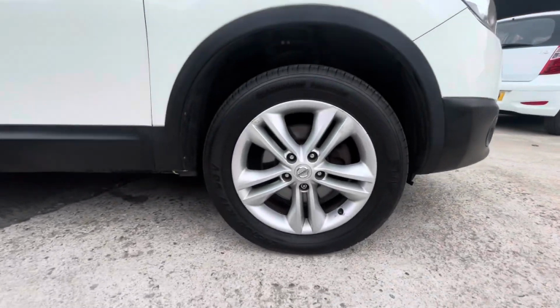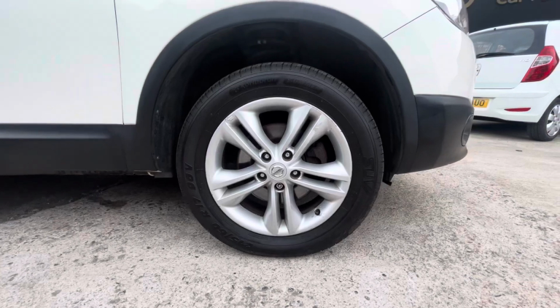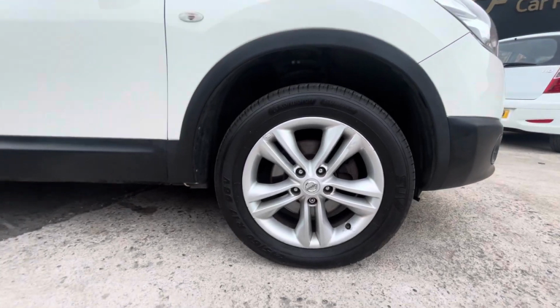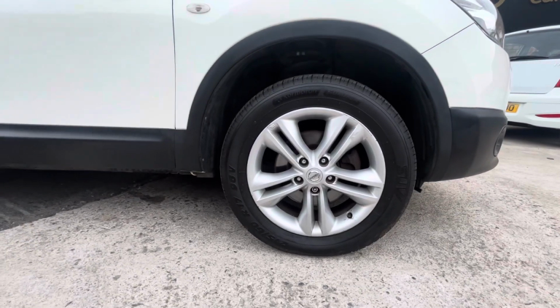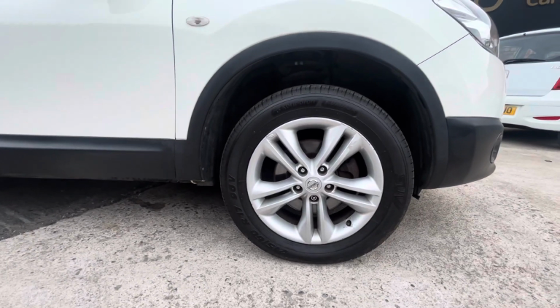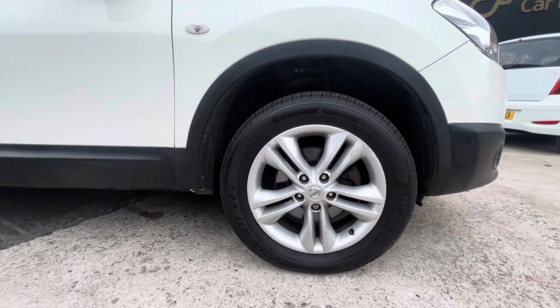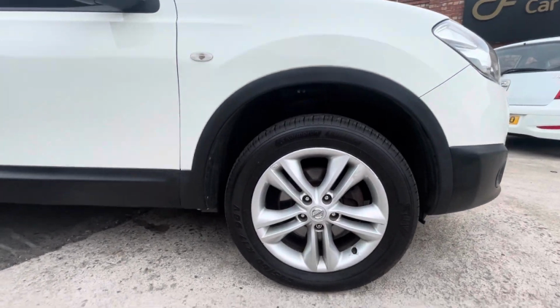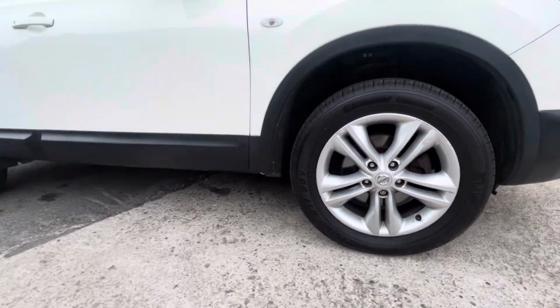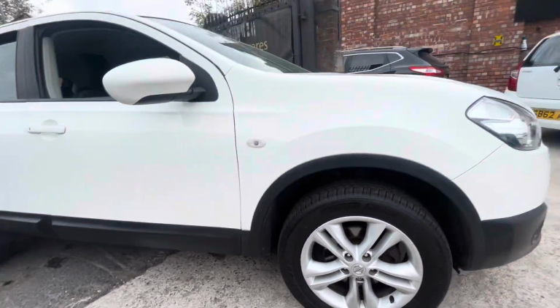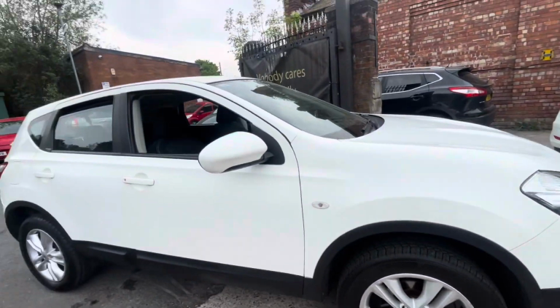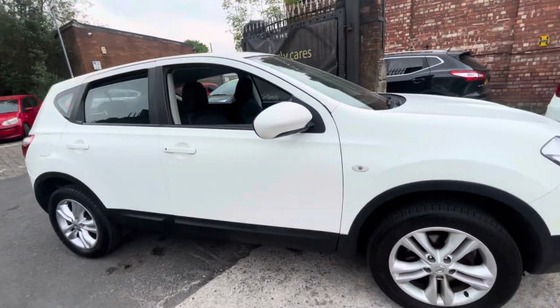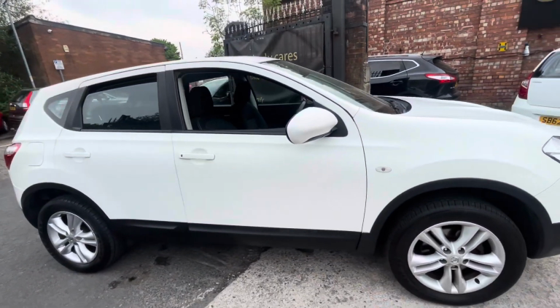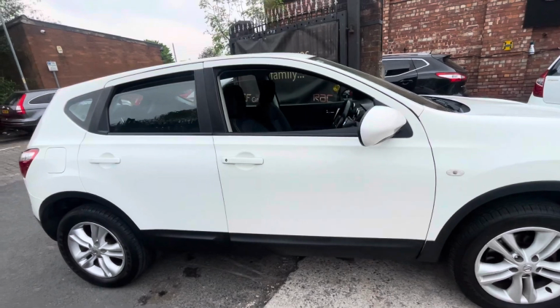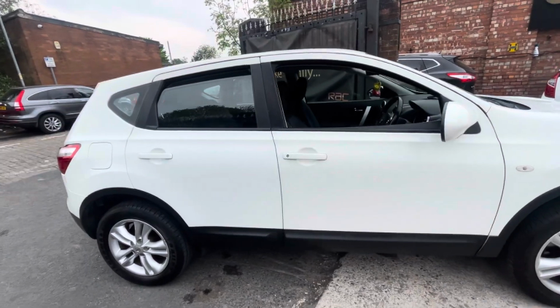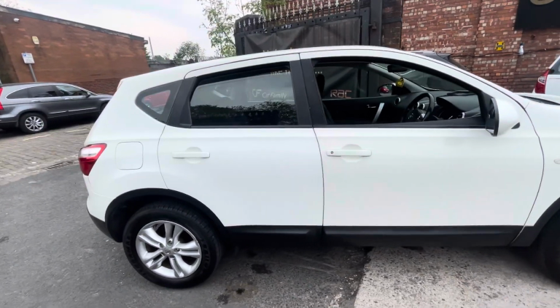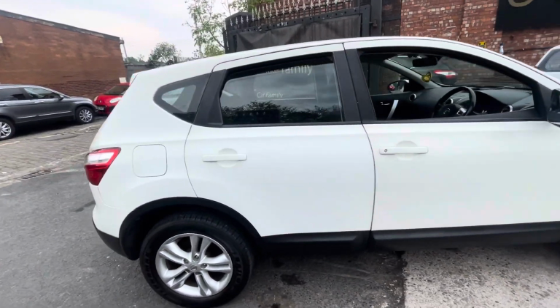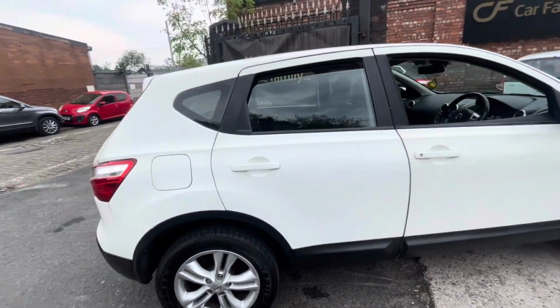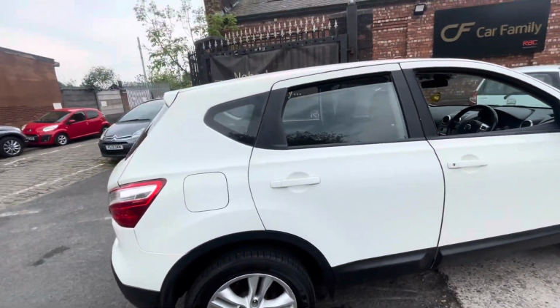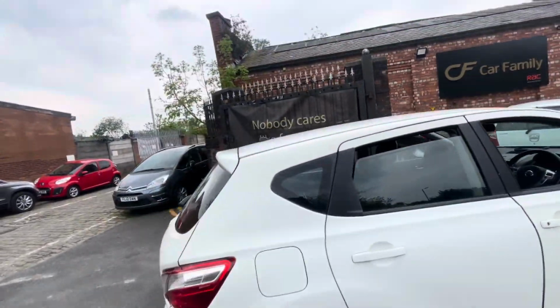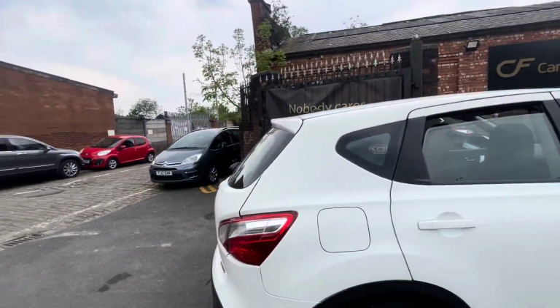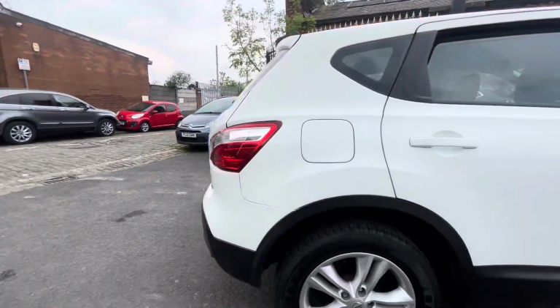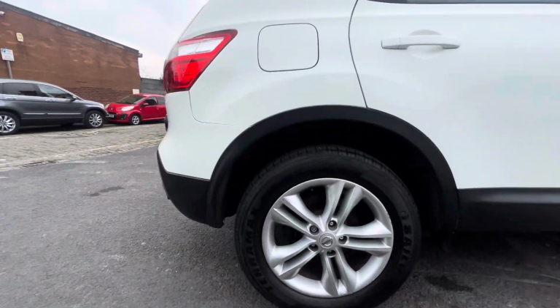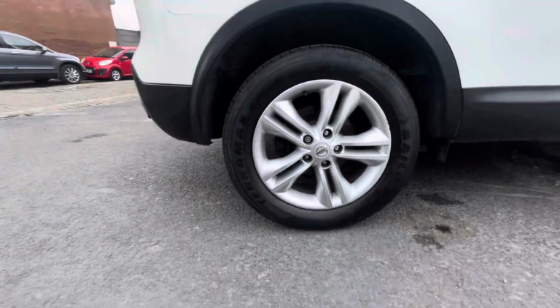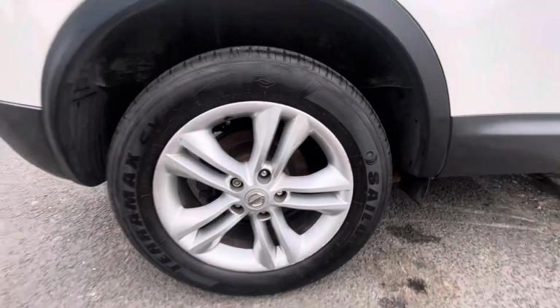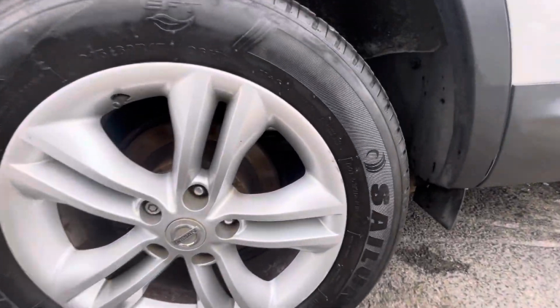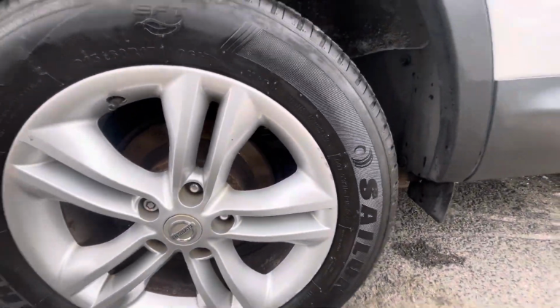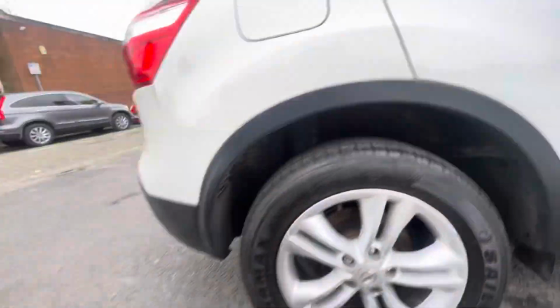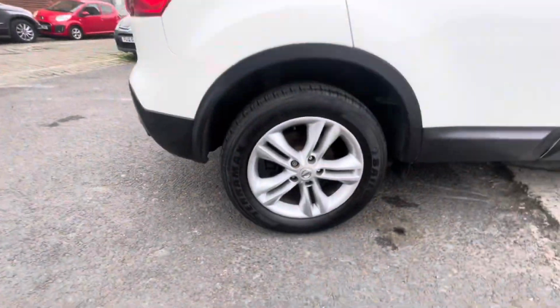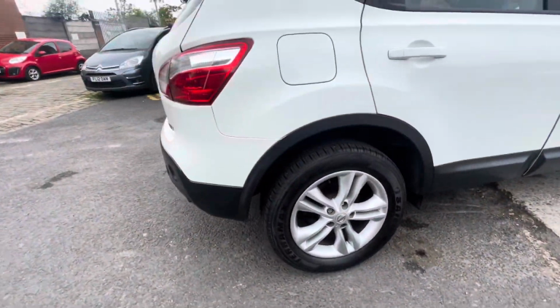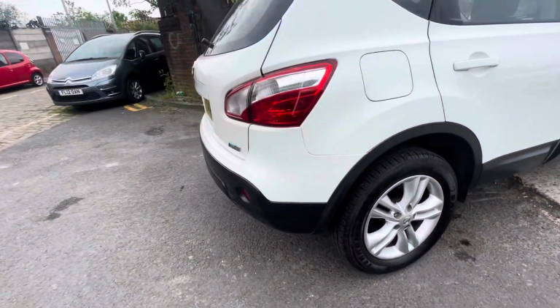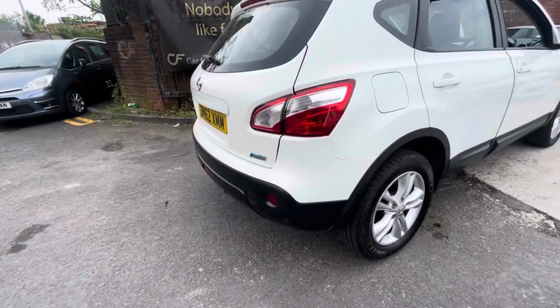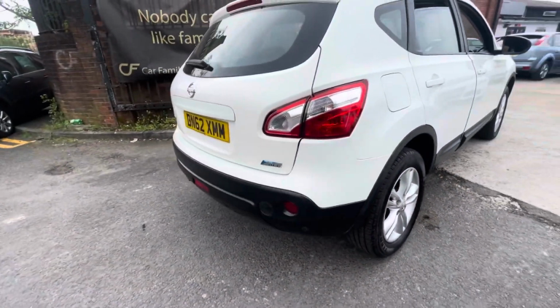I'll just start with the driver's side alloy — in very good condition. Front wing mirror and driver's side door, lovely condition, as is the rear driver's side door and rear quarter panel. The rear alloy does have a few little marks, but the tyre's in fantastic condition with six millimetres worth of tread.